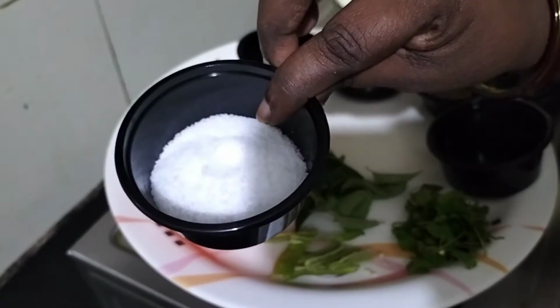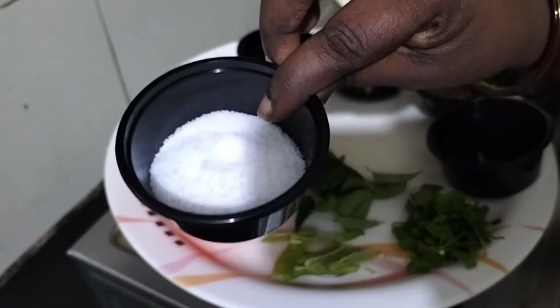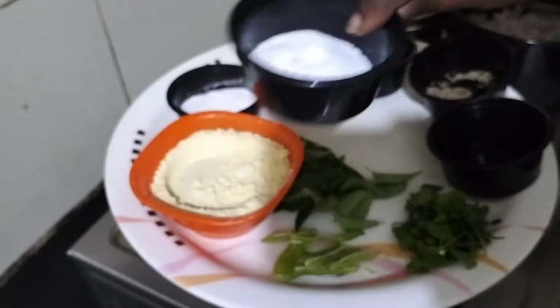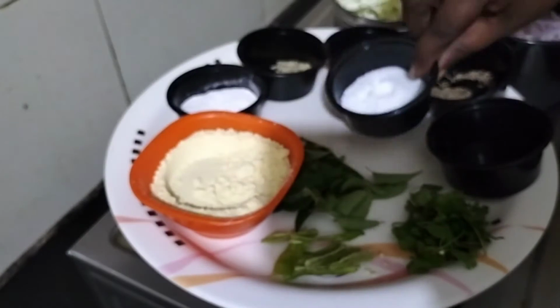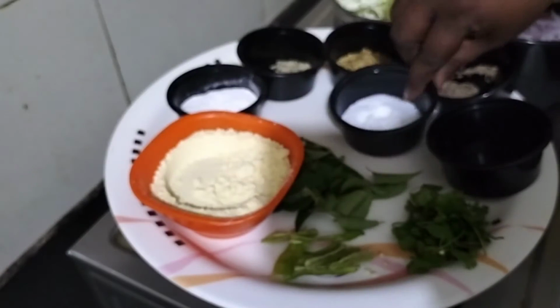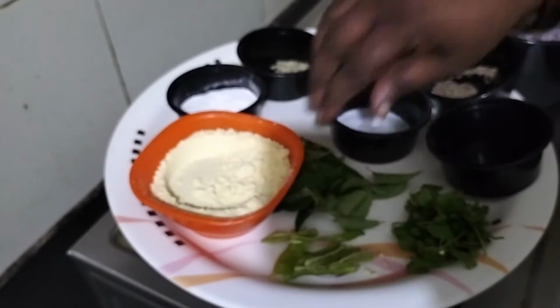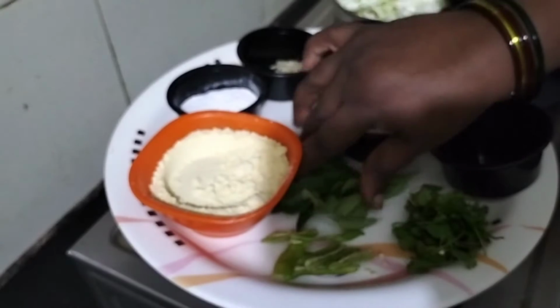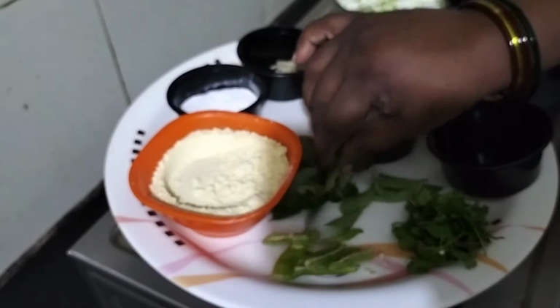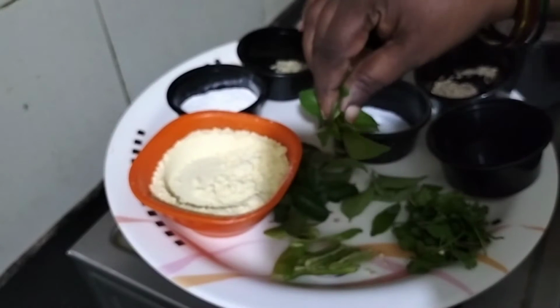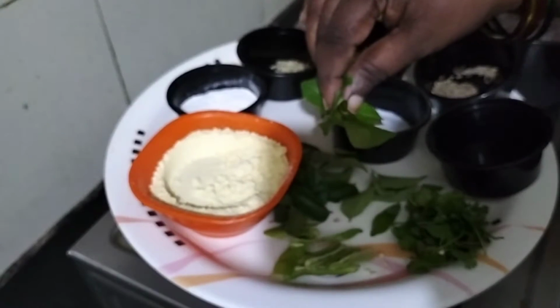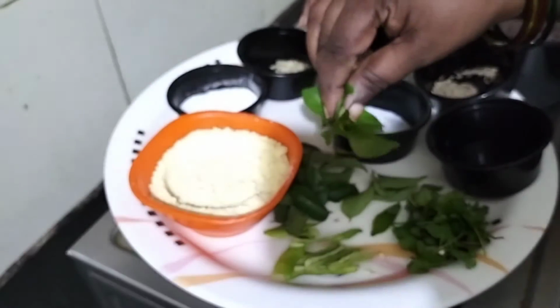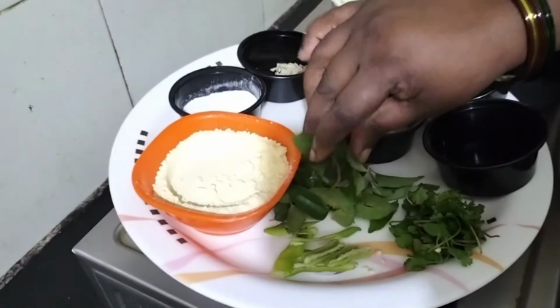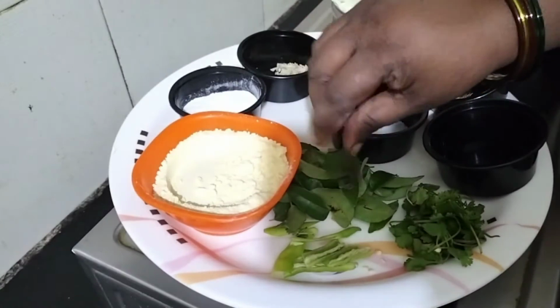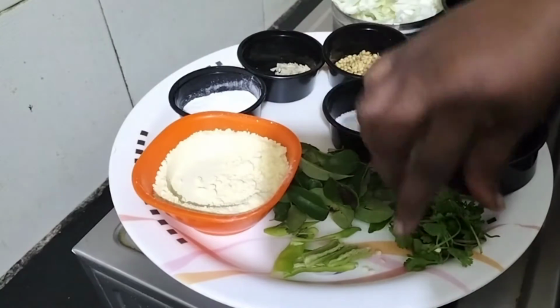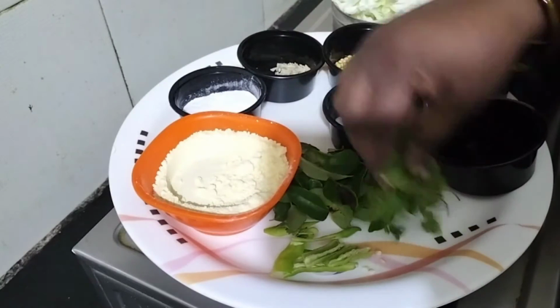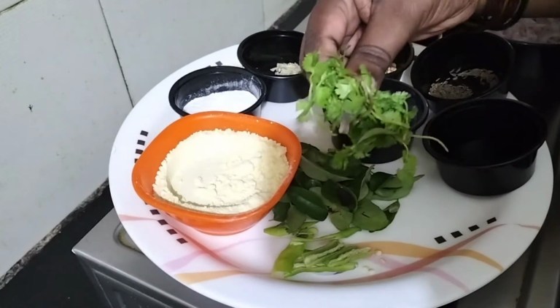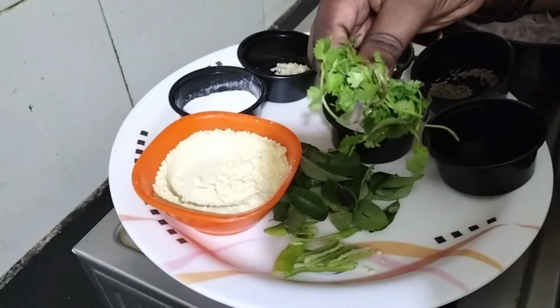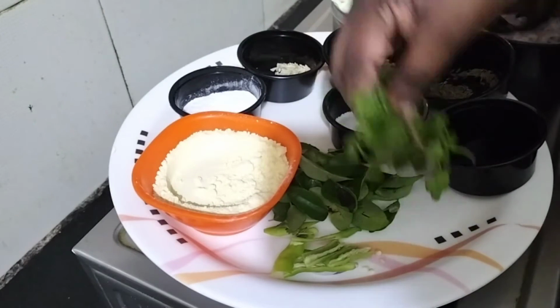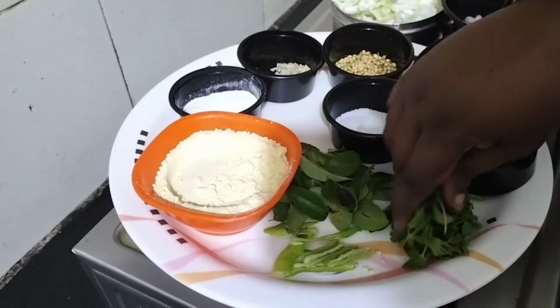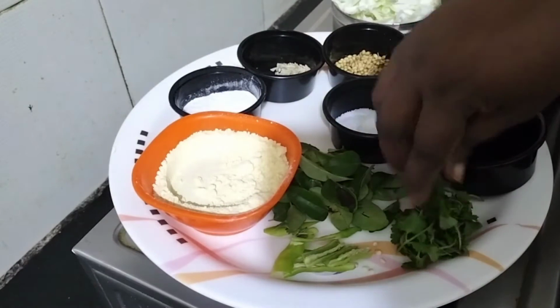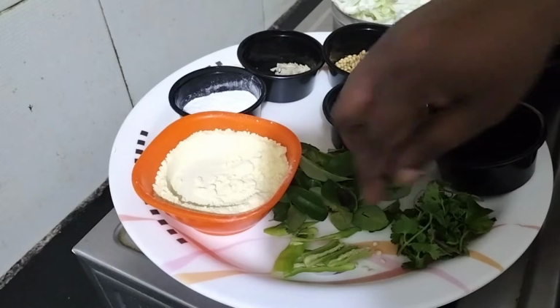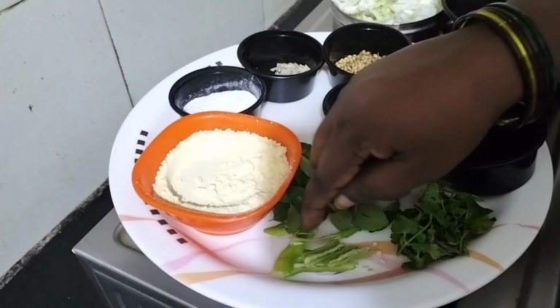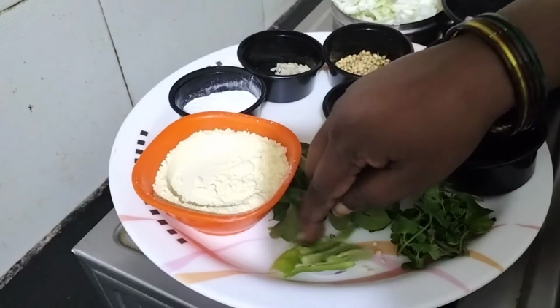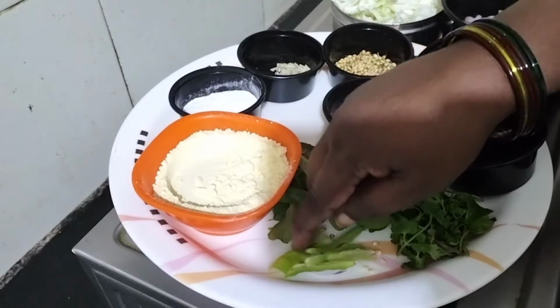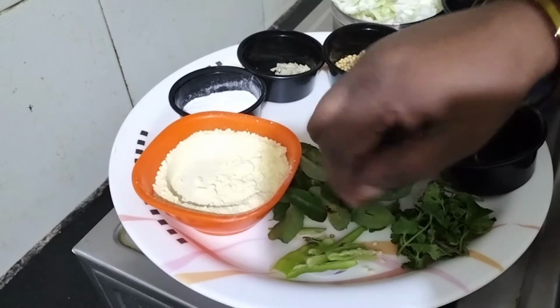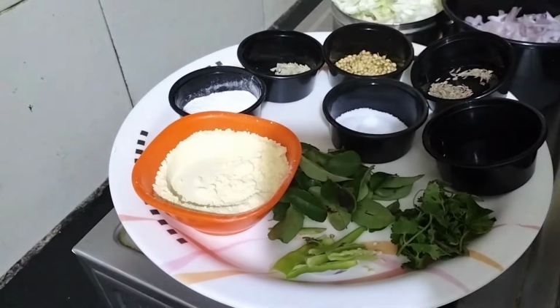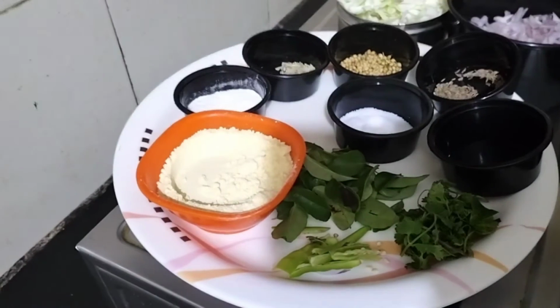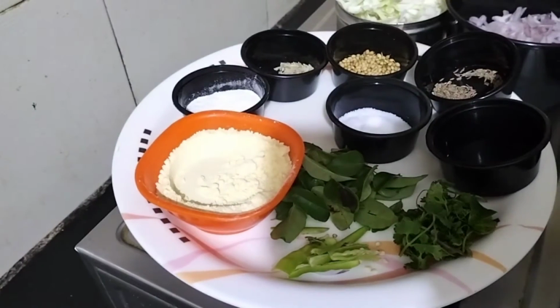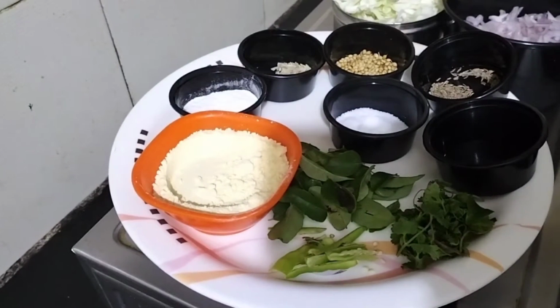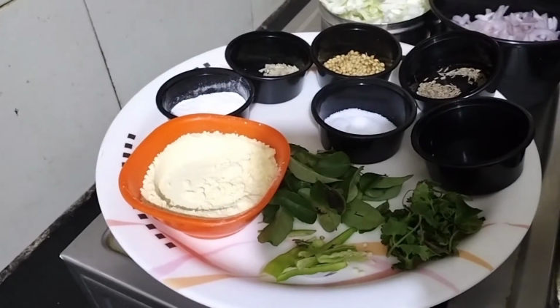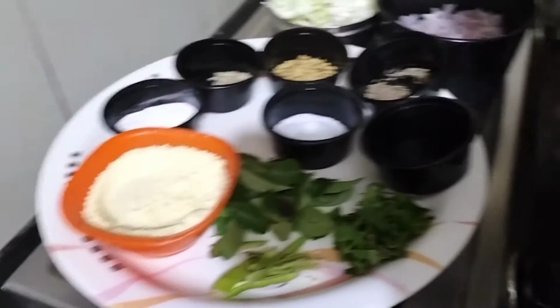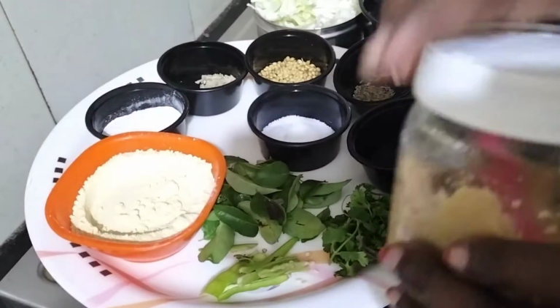Salt, Karepa, Kottimera, Pachmirch, 1 teaspoon of Allam Paste.